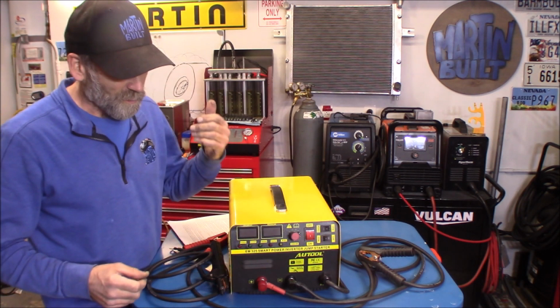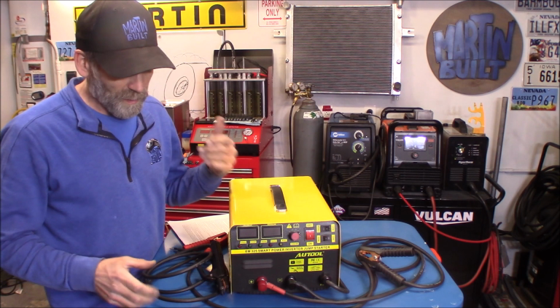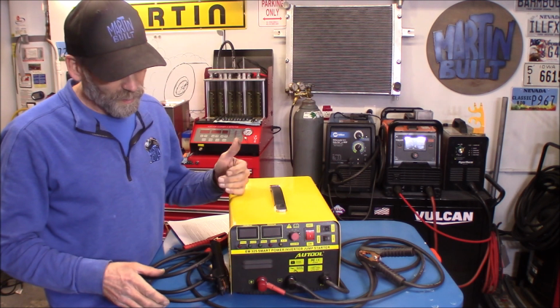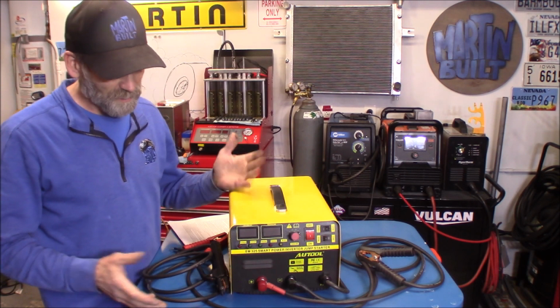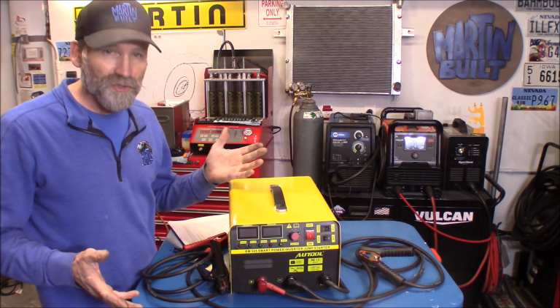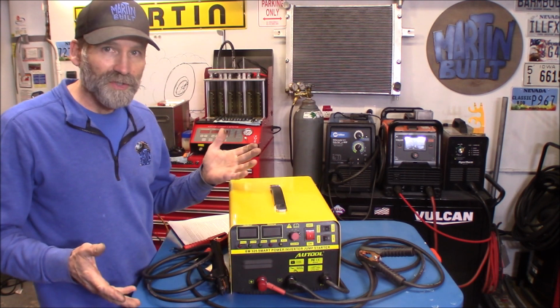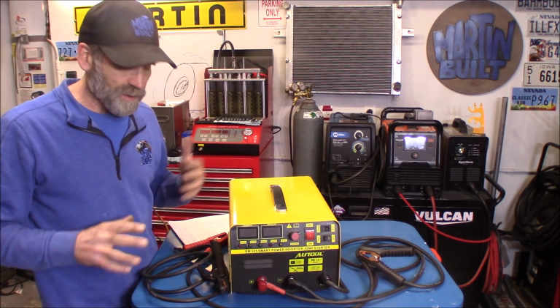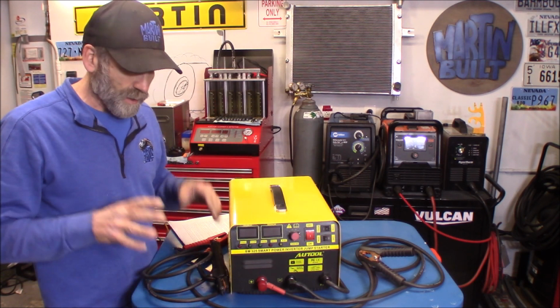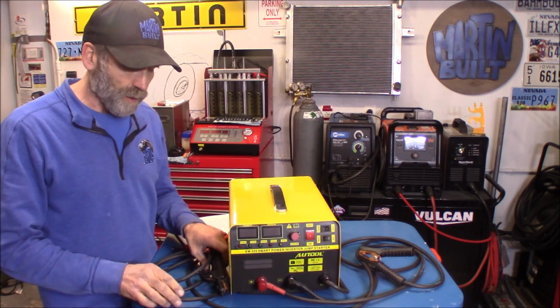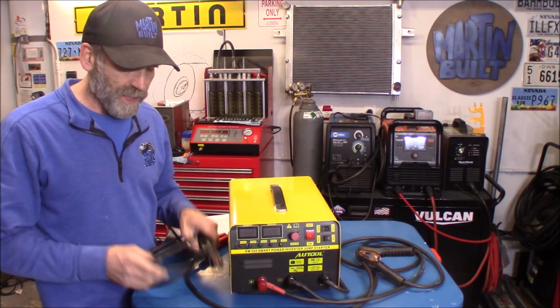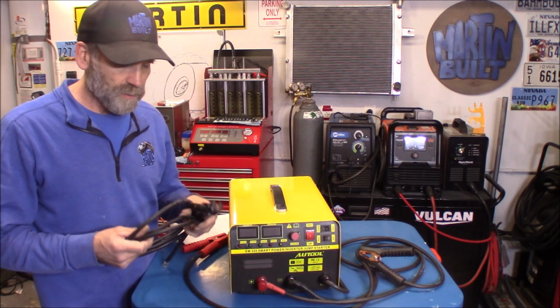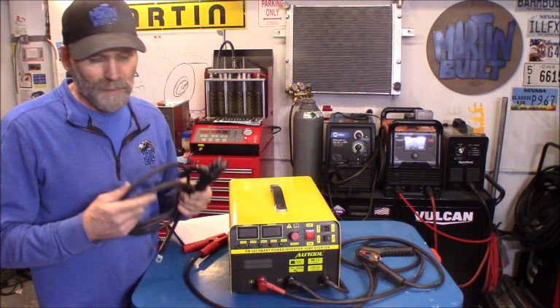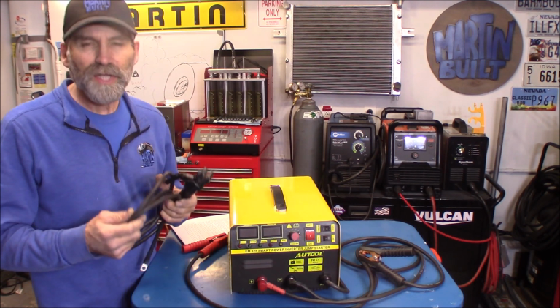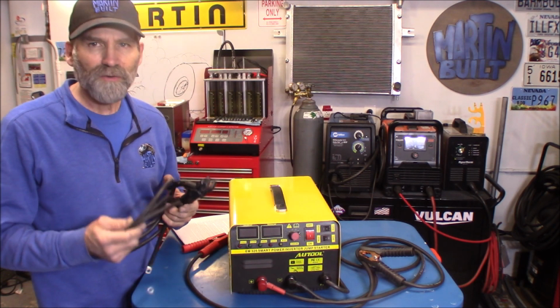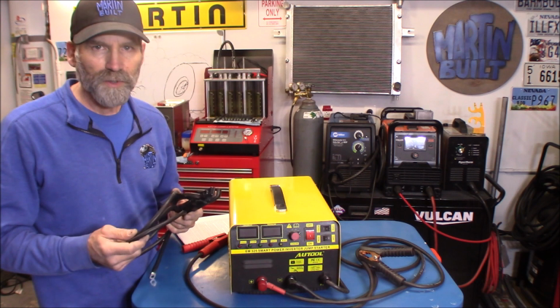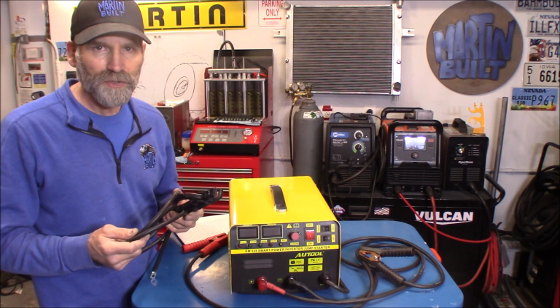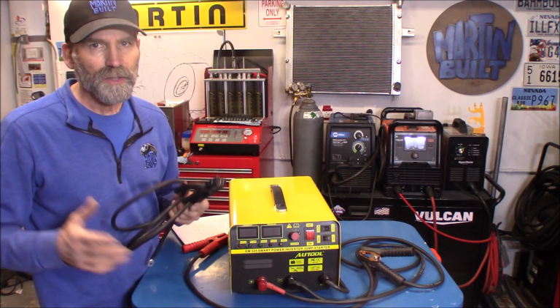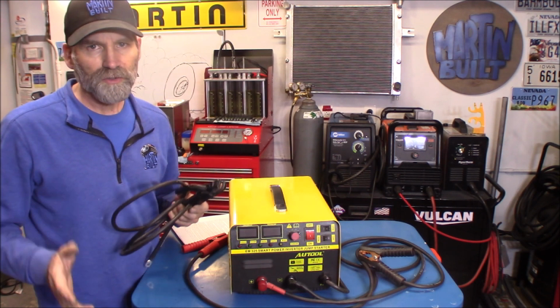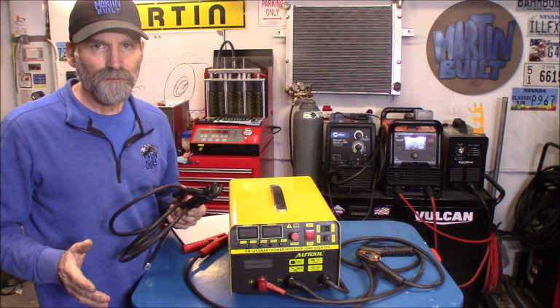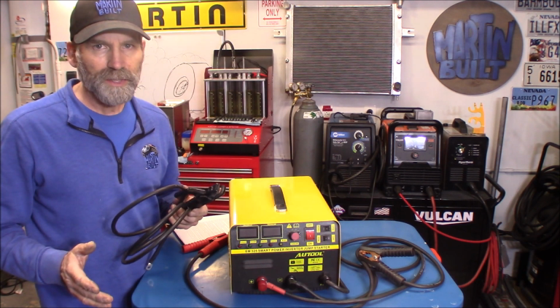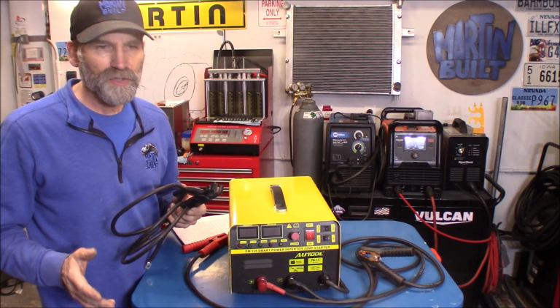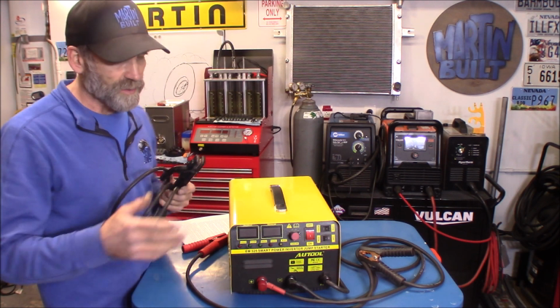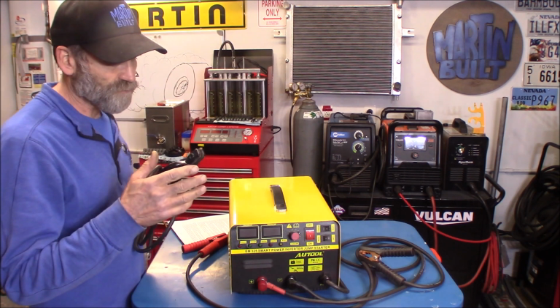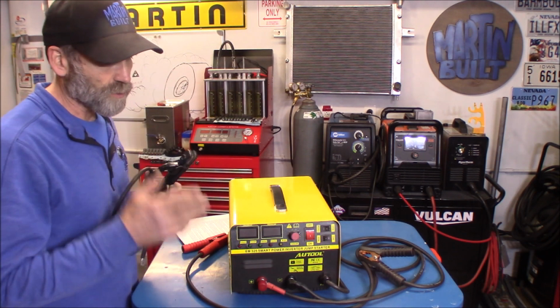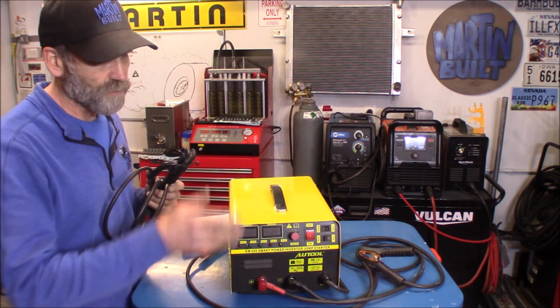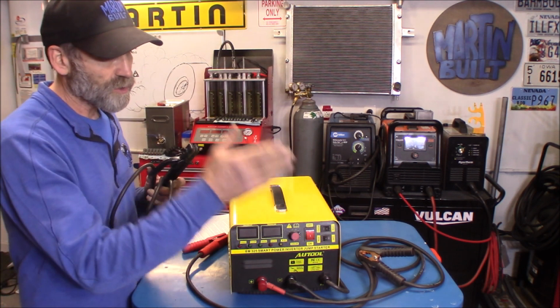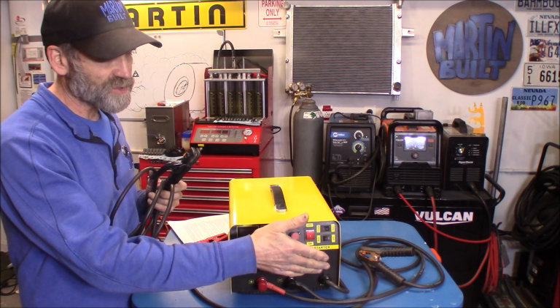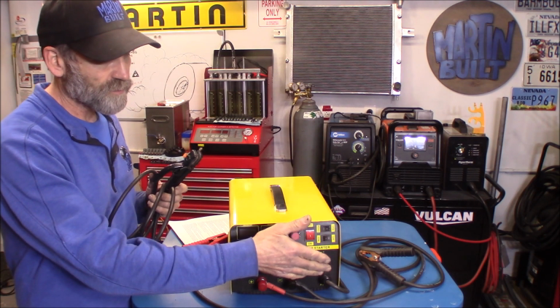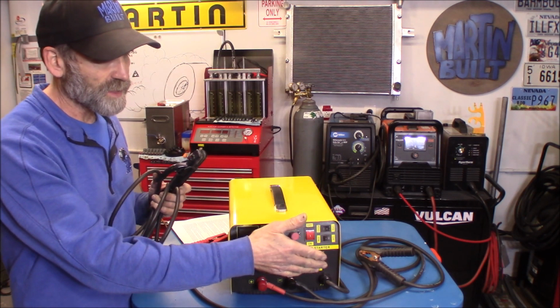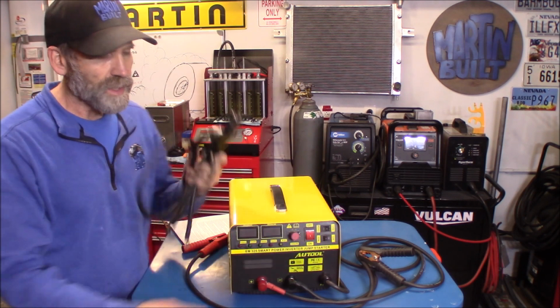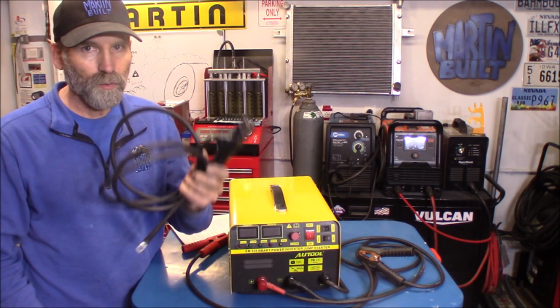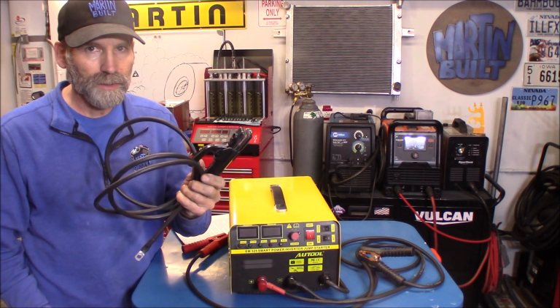Now some of the features on this thing: the cable I would say is around a four gauge. They're all six-foot leads, and that is for your ground, your positive lead, and your welding lead.